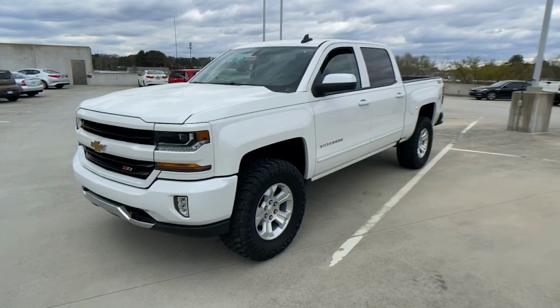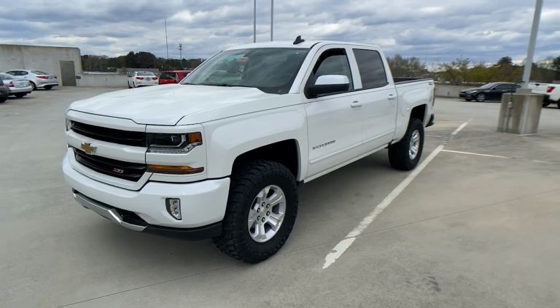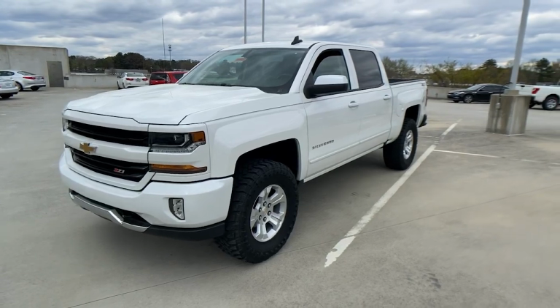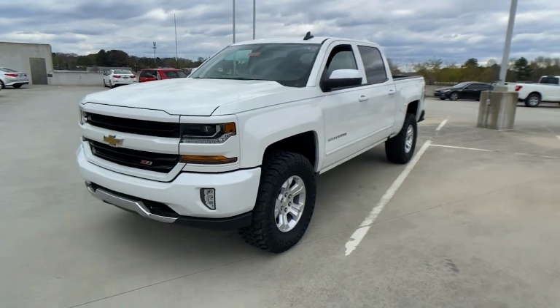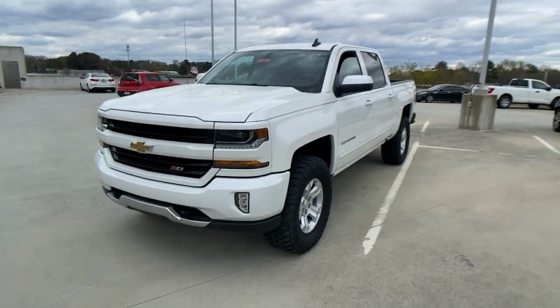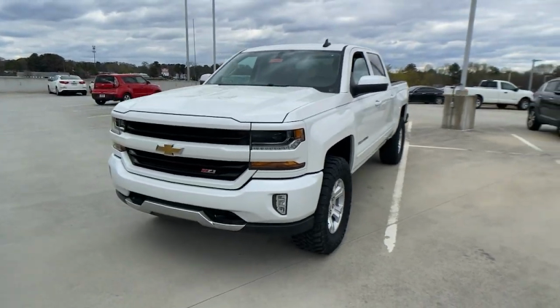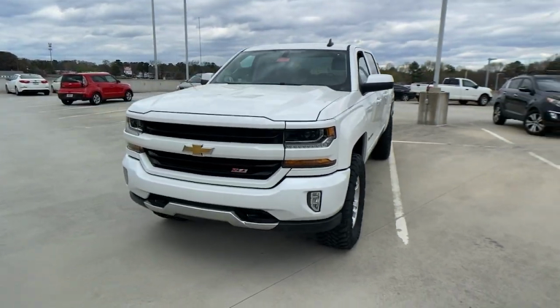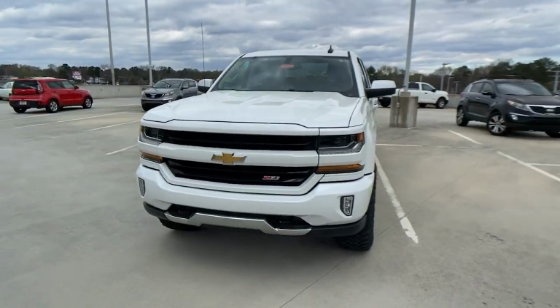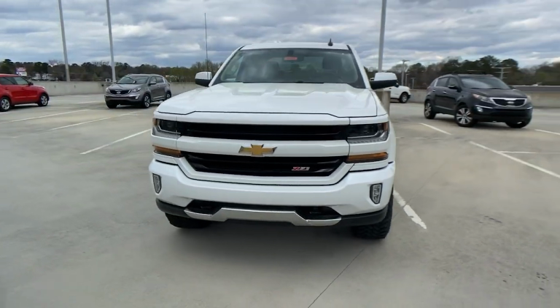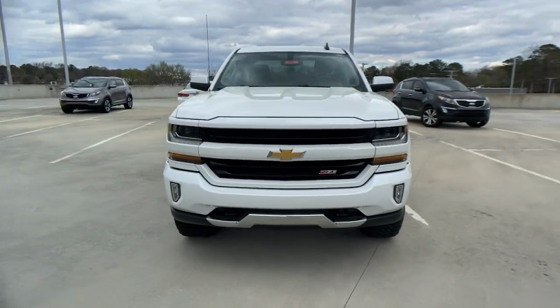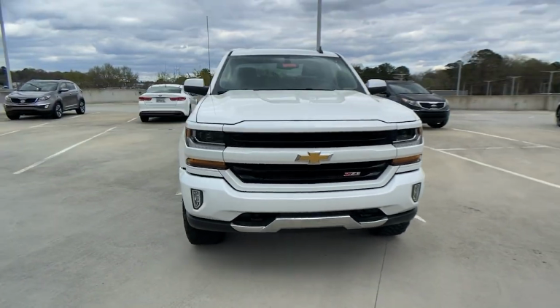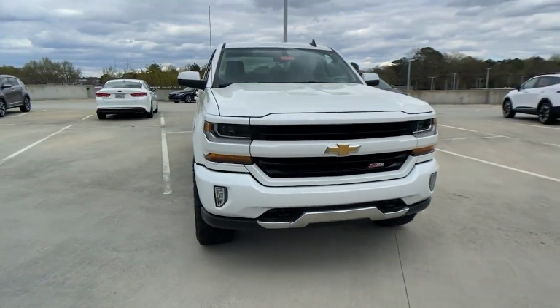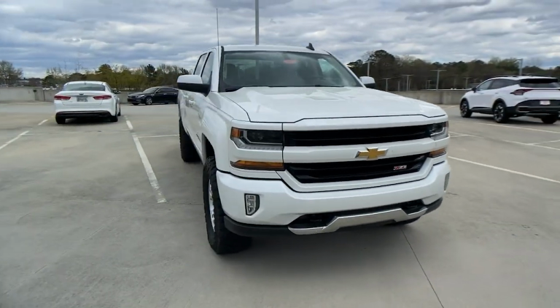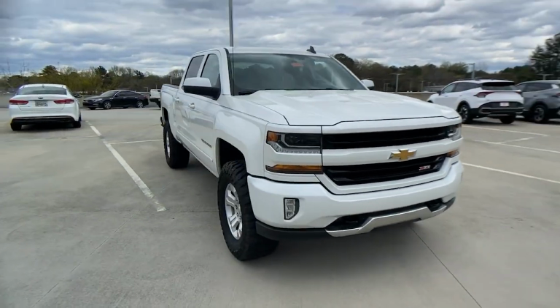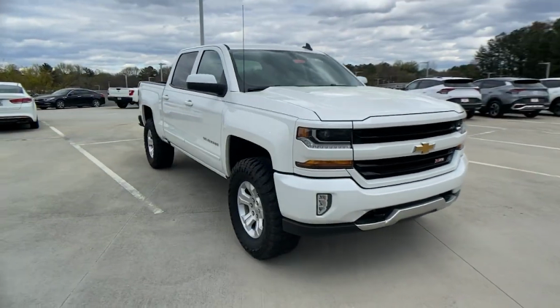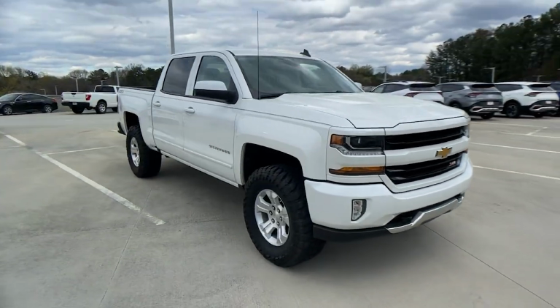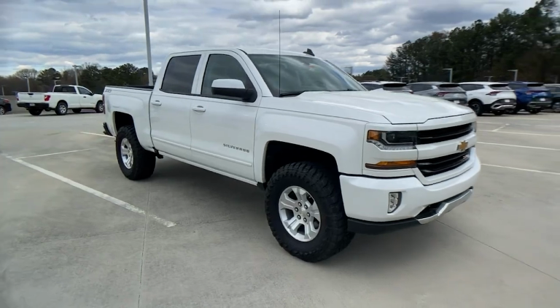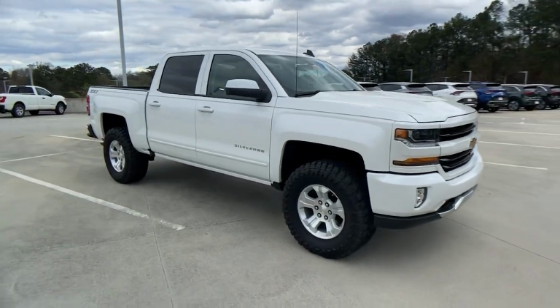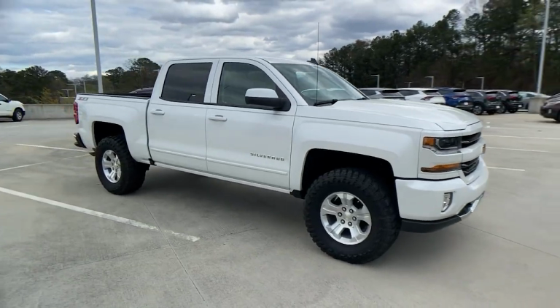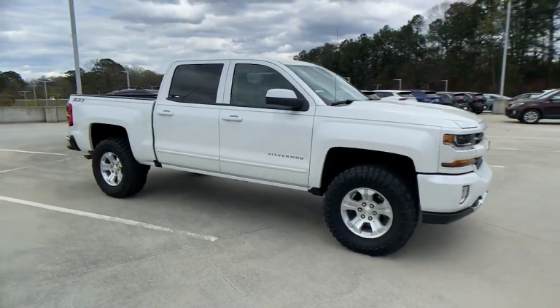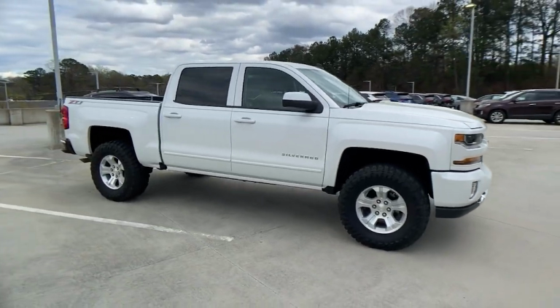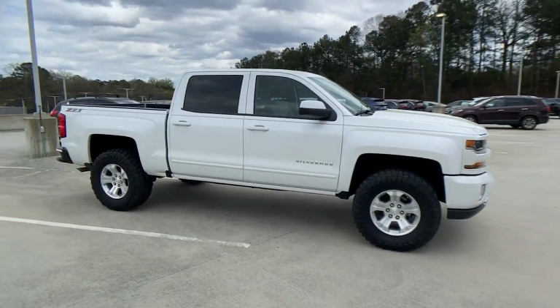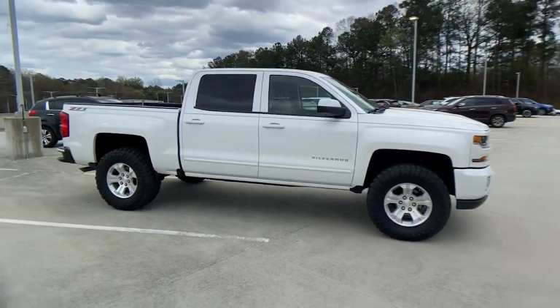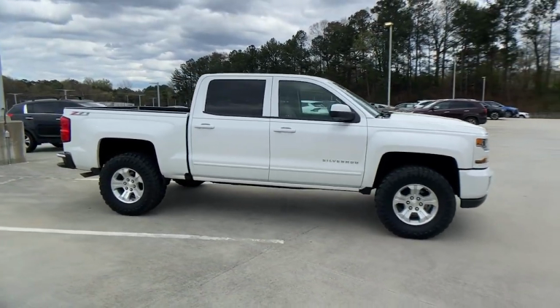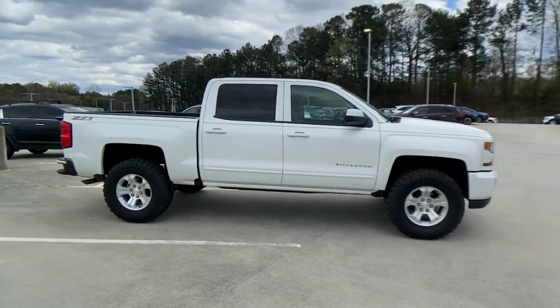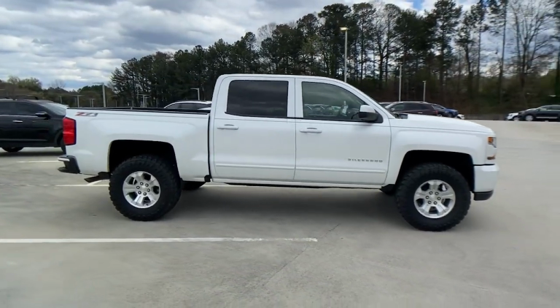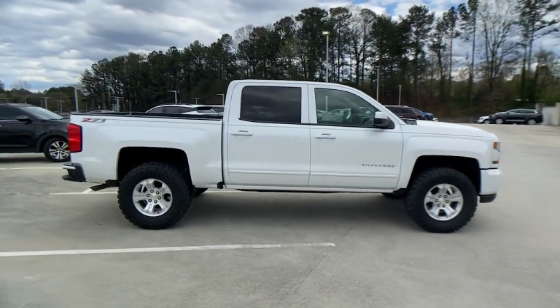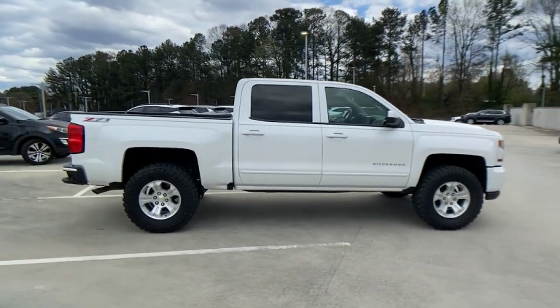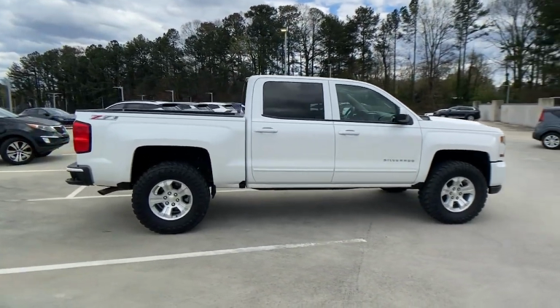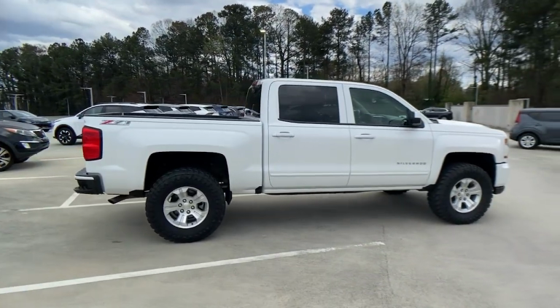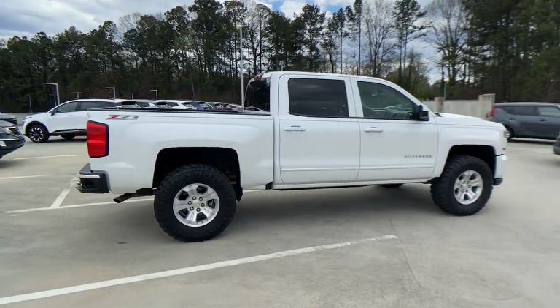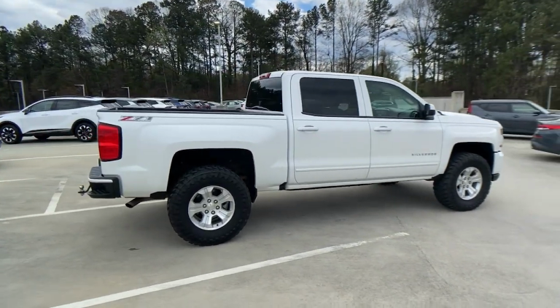Introducing the 2017 Chevrolet Silverado 1500. This vehicle still has fewer than 70,000 miles on the clock, so it won't last long.